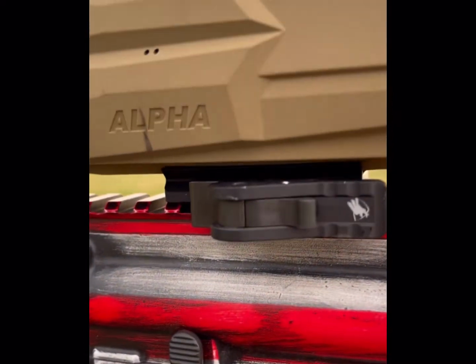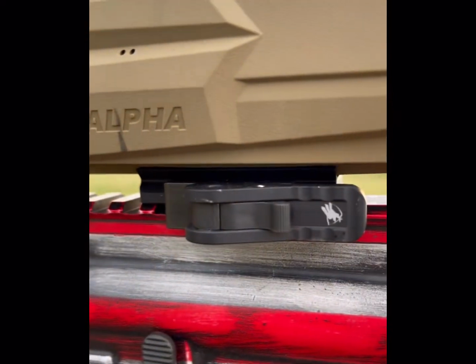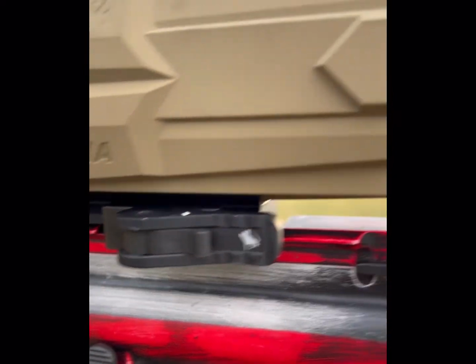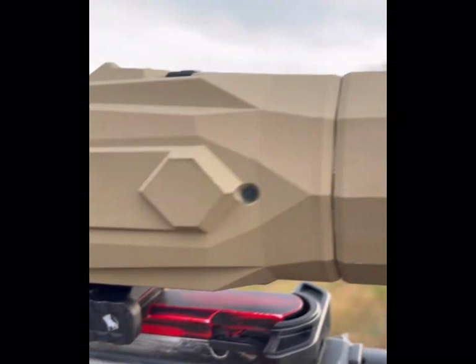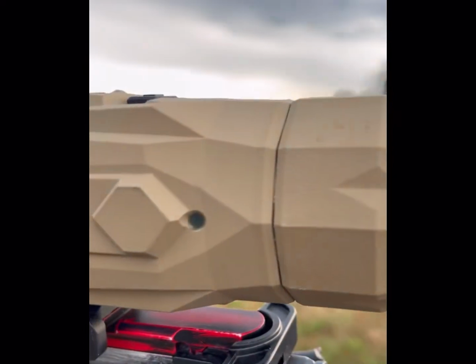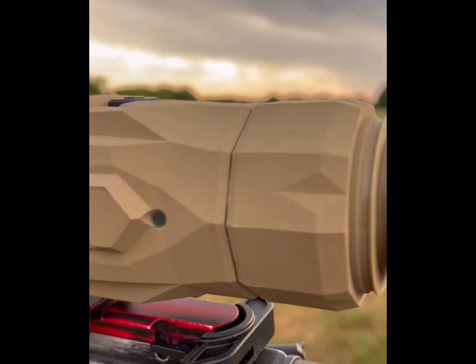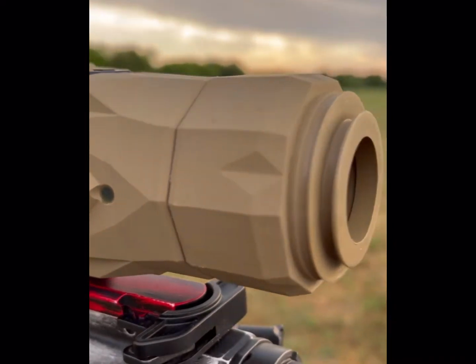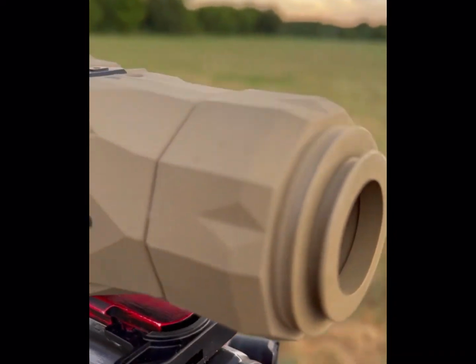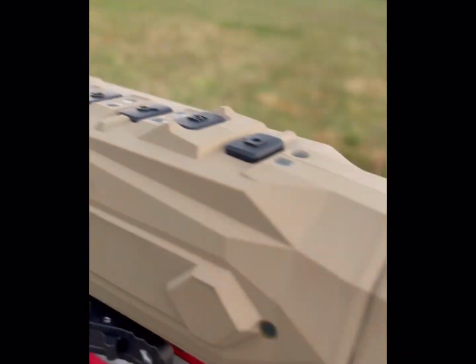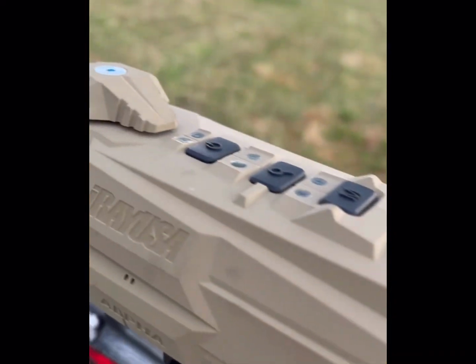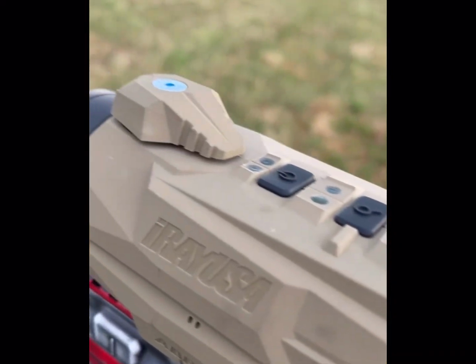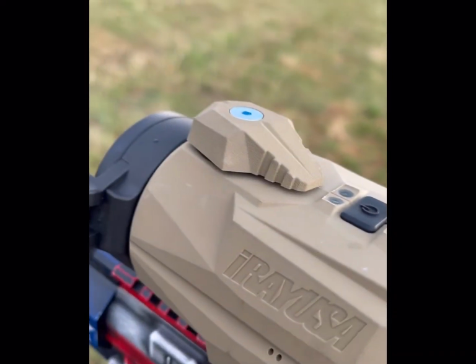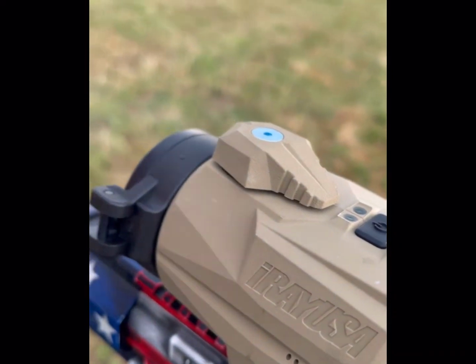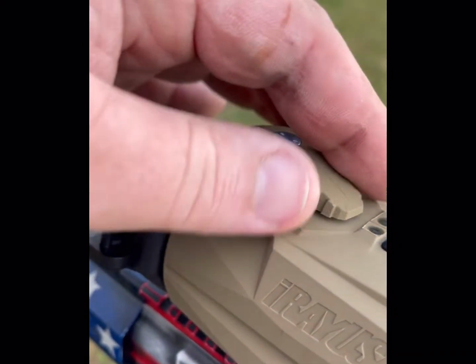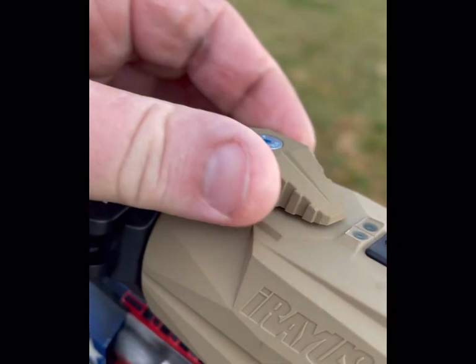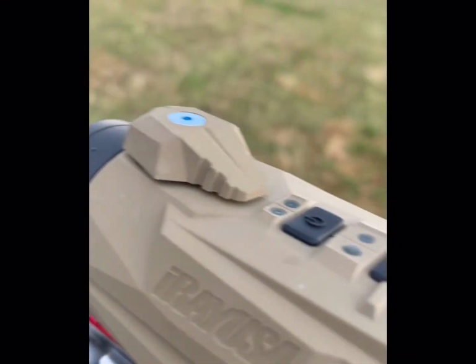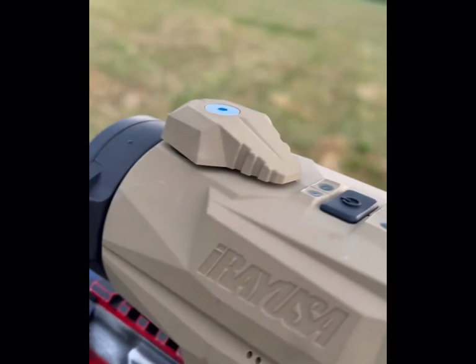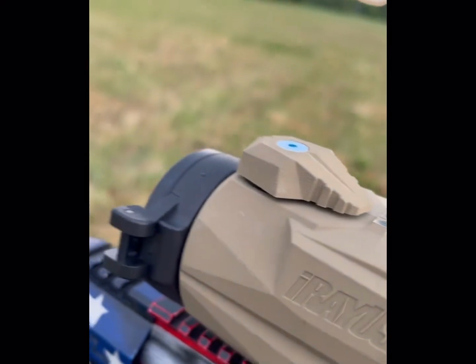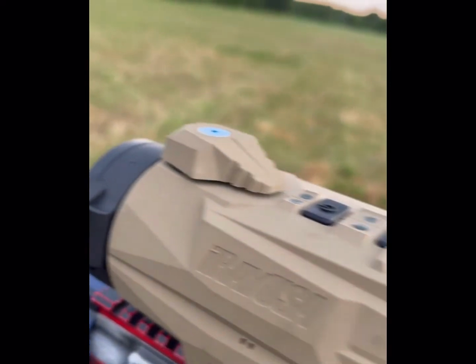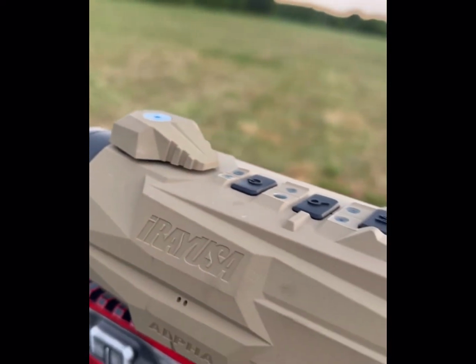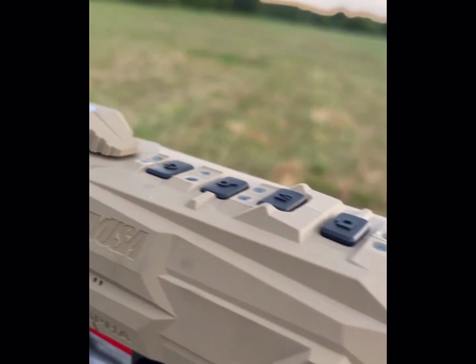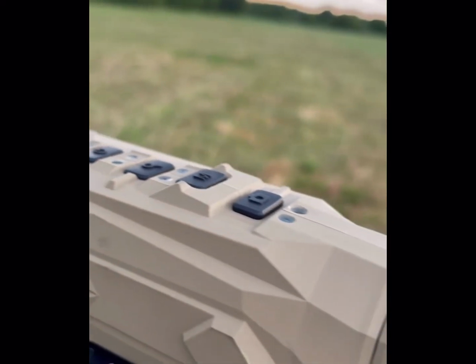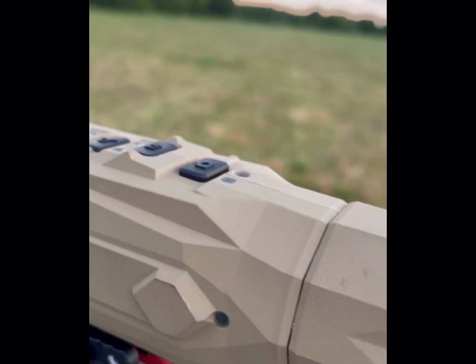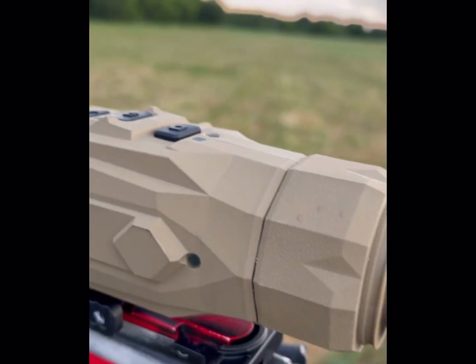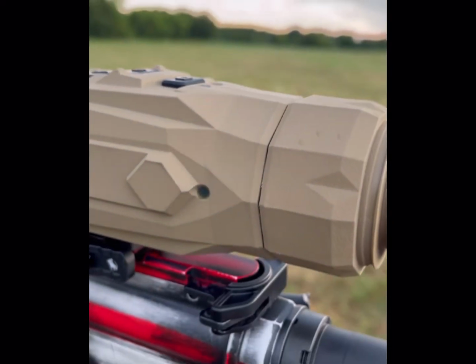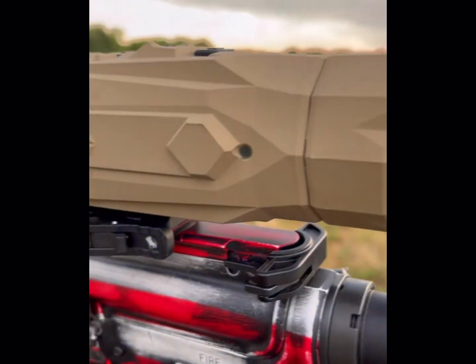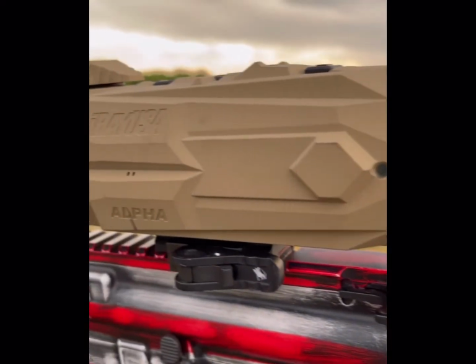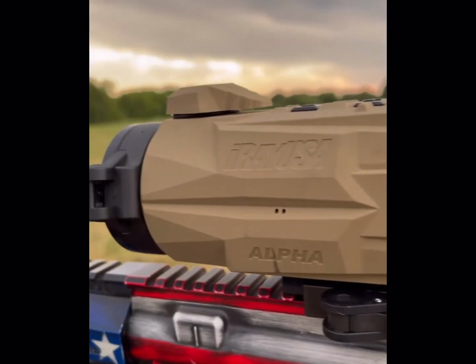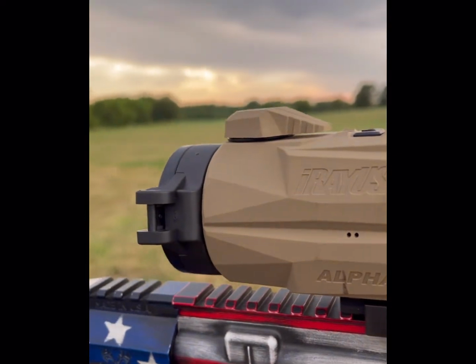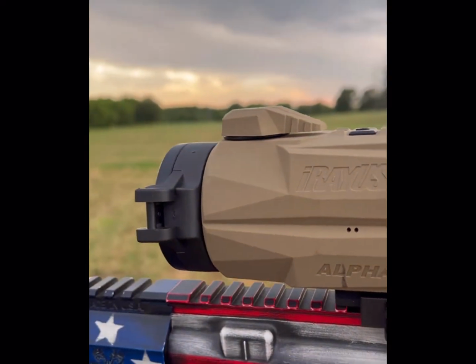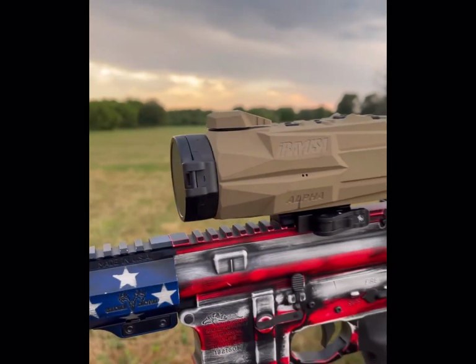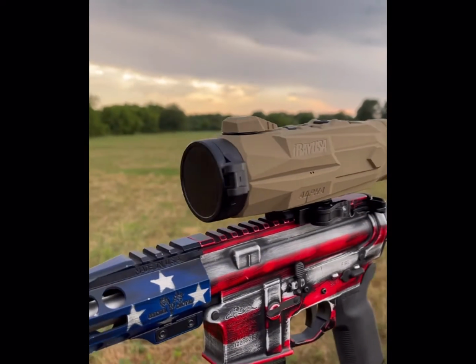An American Defense QD mount comes standard. Eye-piece focus, and that's your objective focus right there. It's a really nice looking scope — very well designed and thought out.